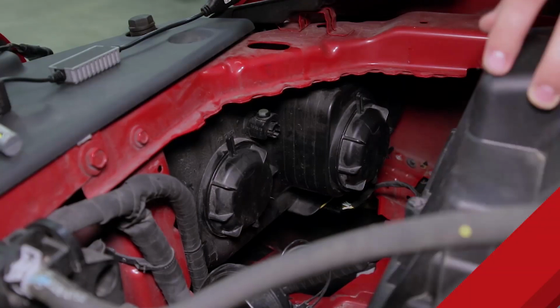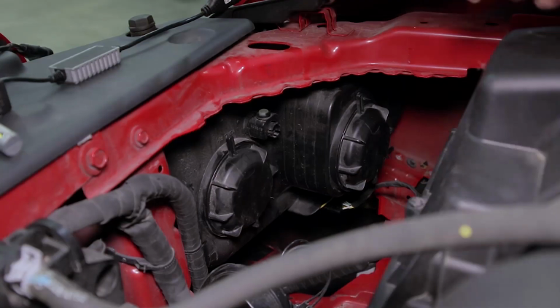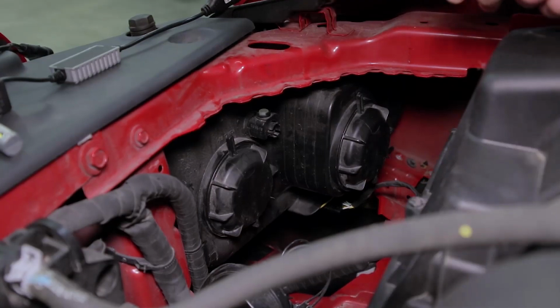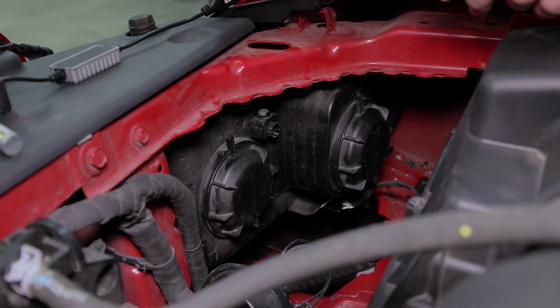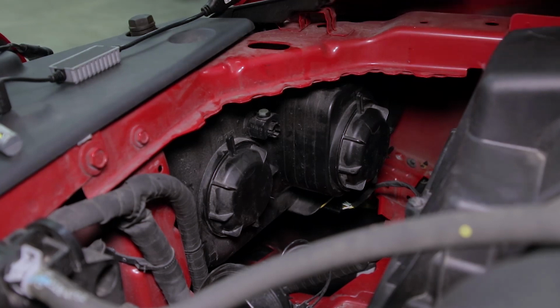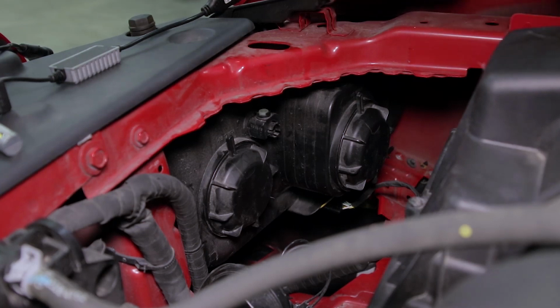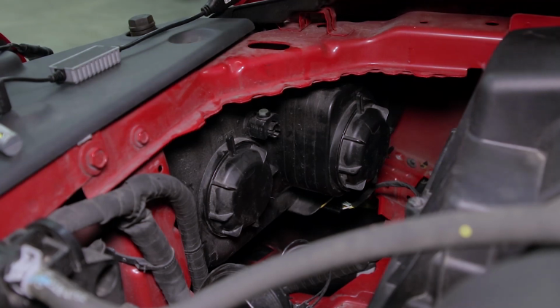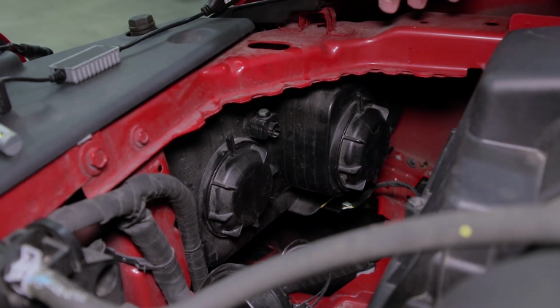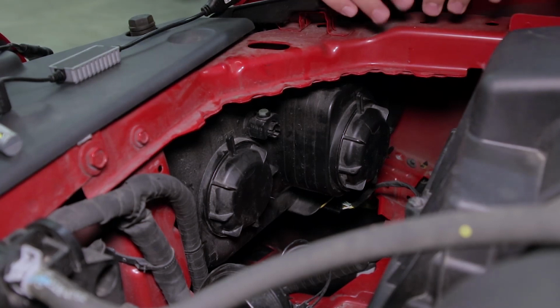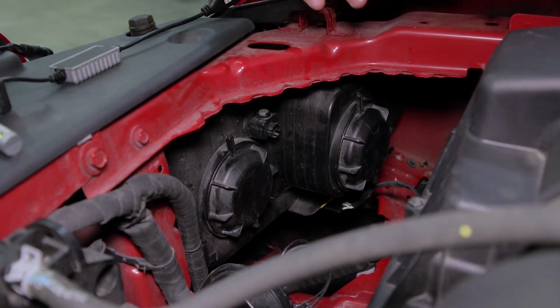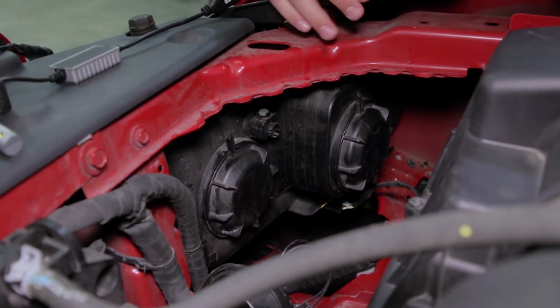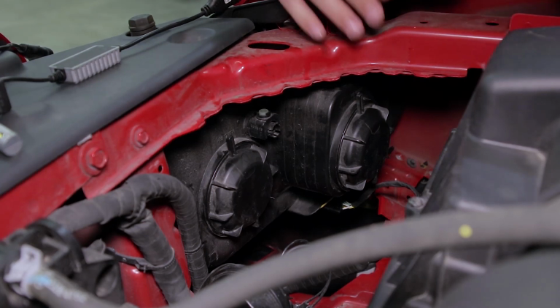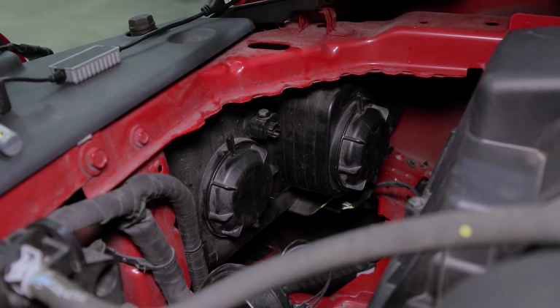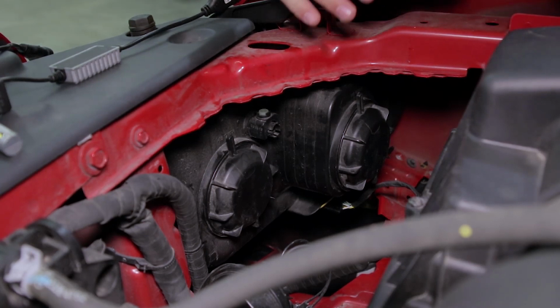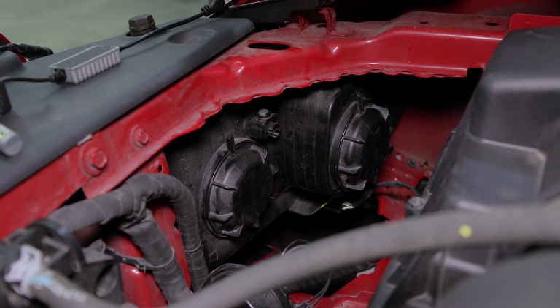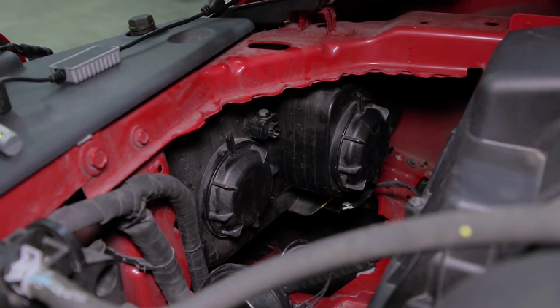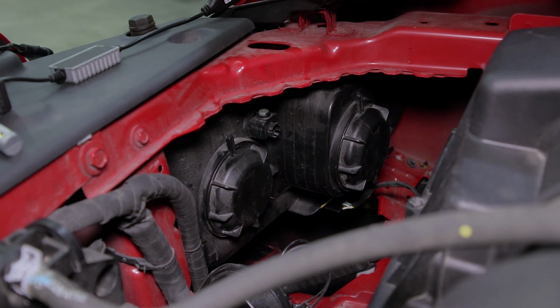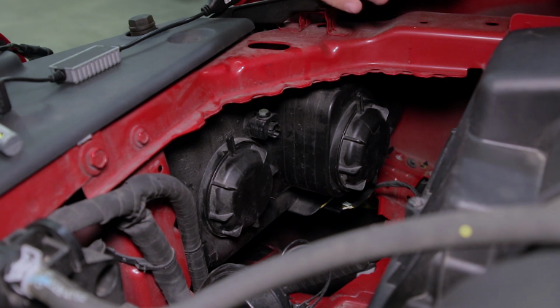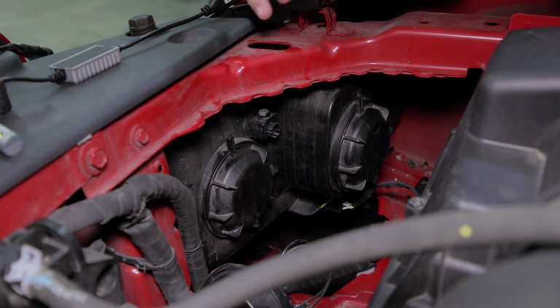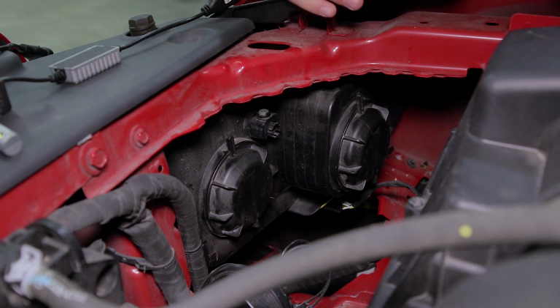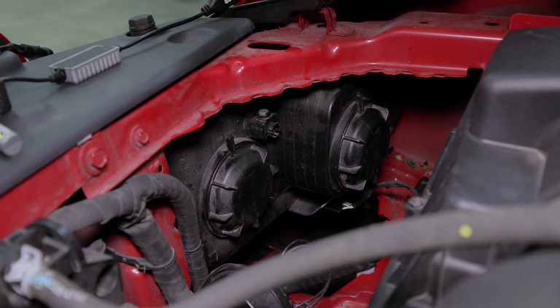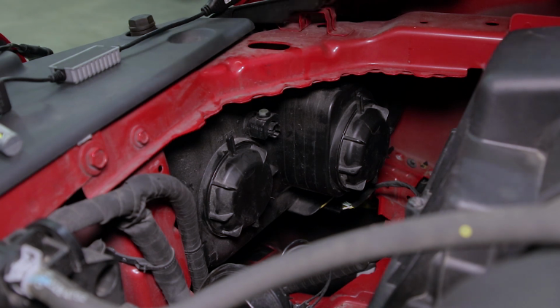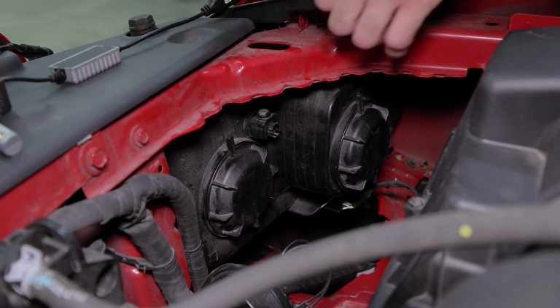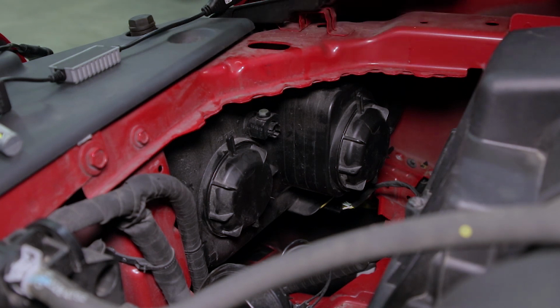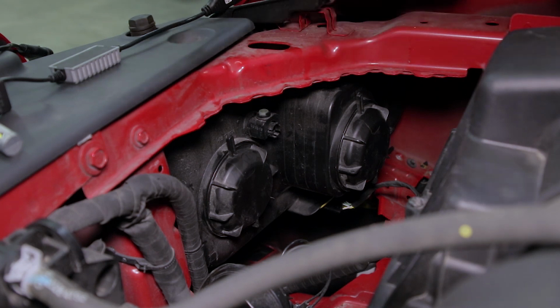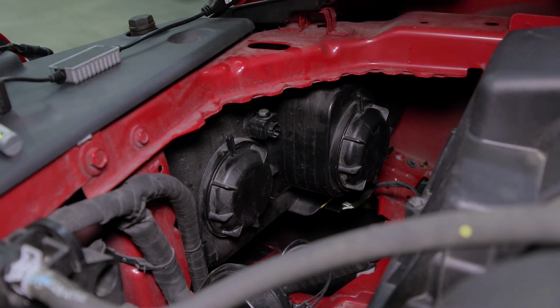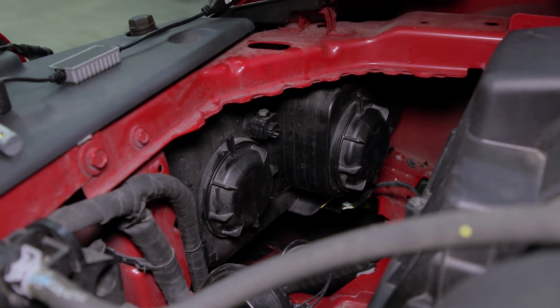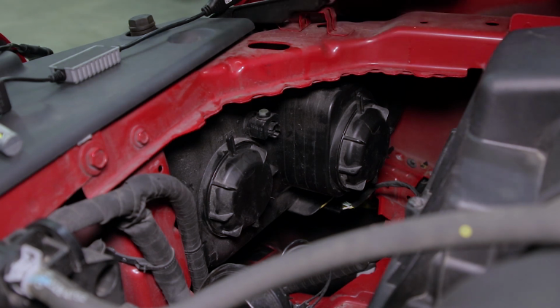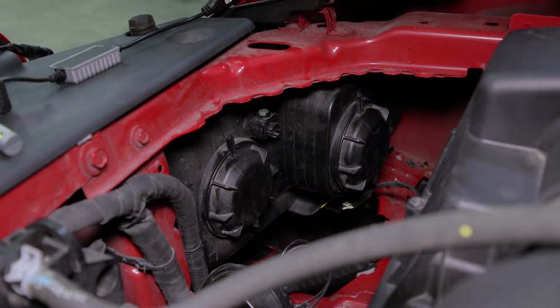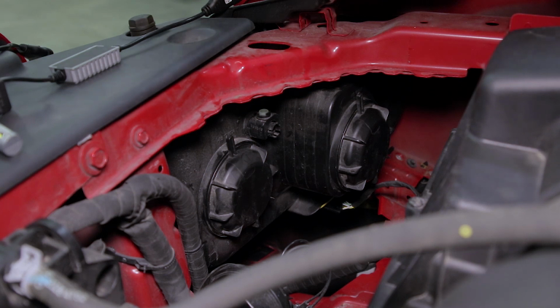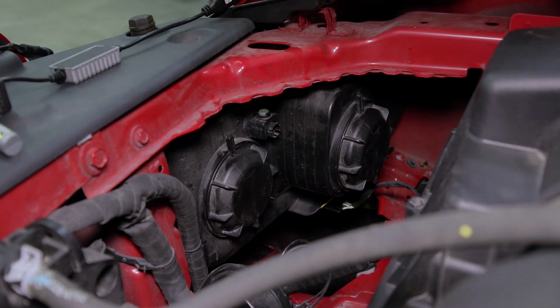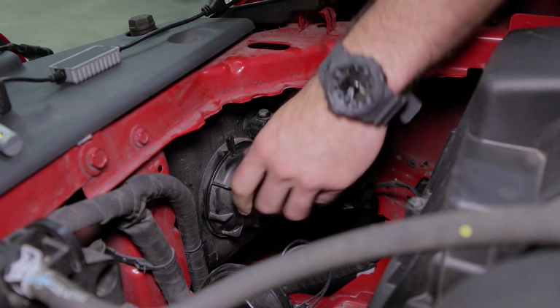To get started on our headlight upgrade we're going to be over on the passenger side. There's a plastic trim piece right here that we've removed just to get a better camera angle. It's not necessary although you will have to peel it back to access the high and low beams. Now we're going to start with our high beam.